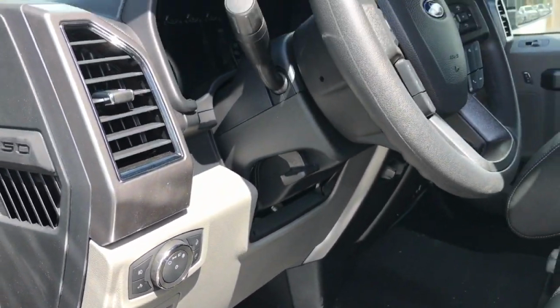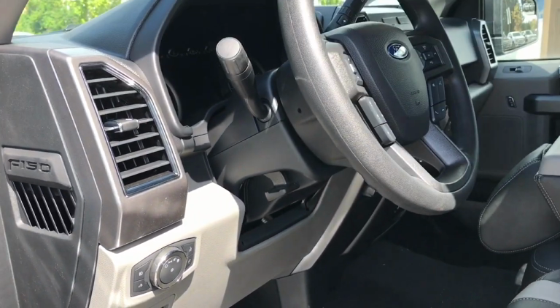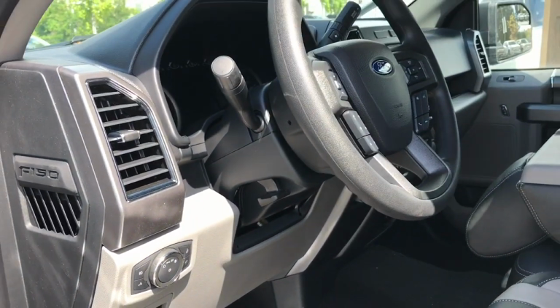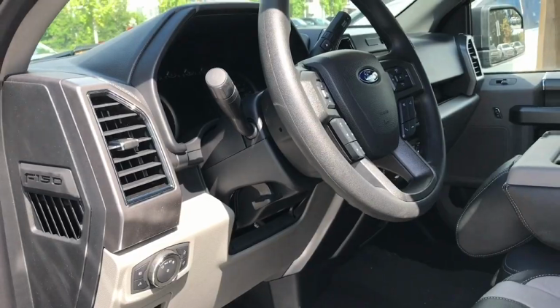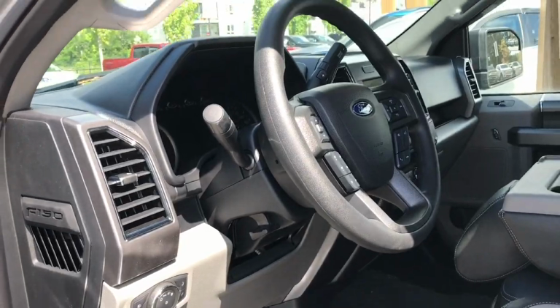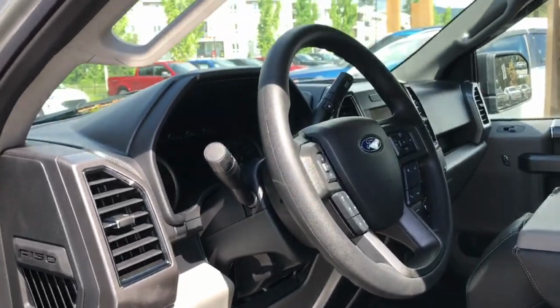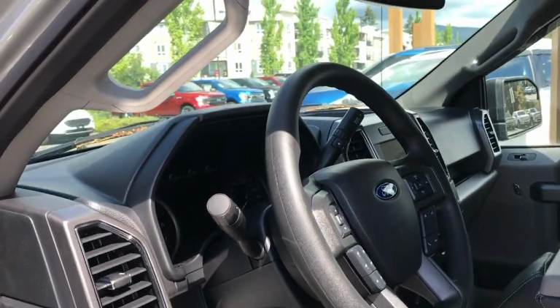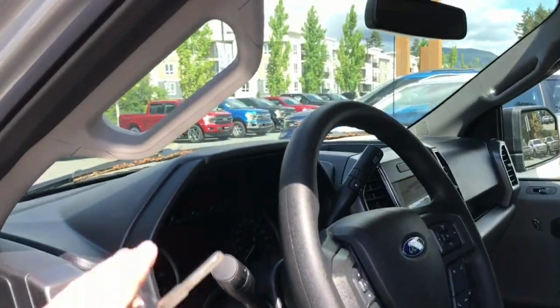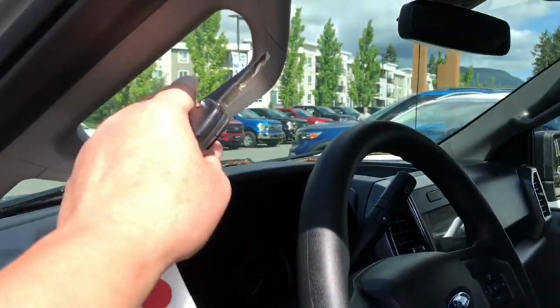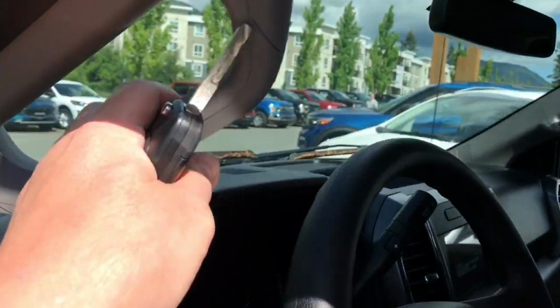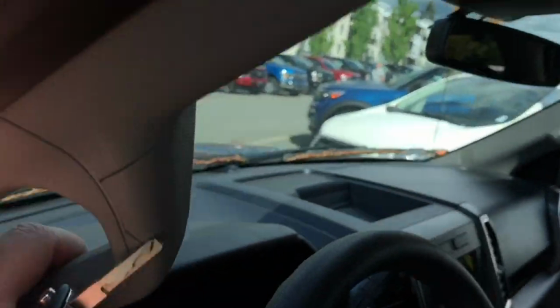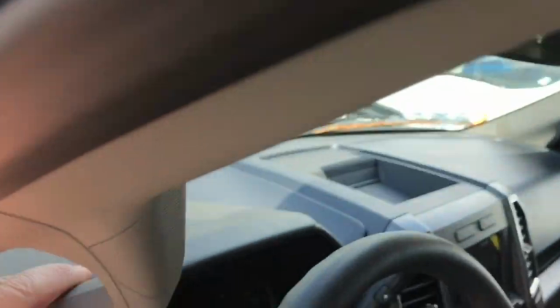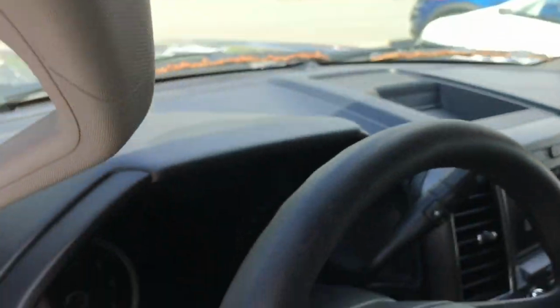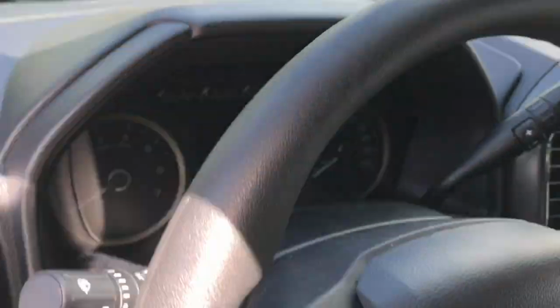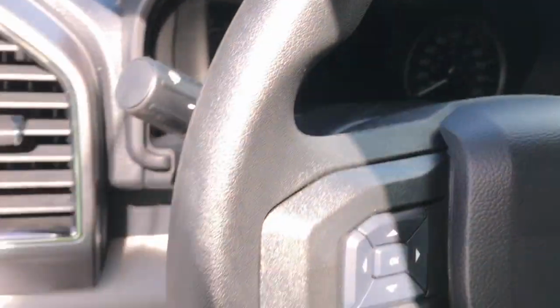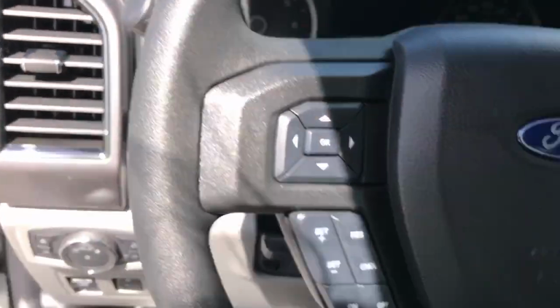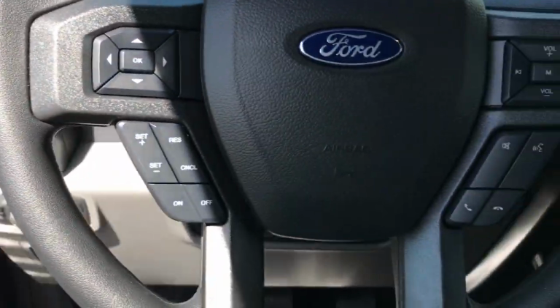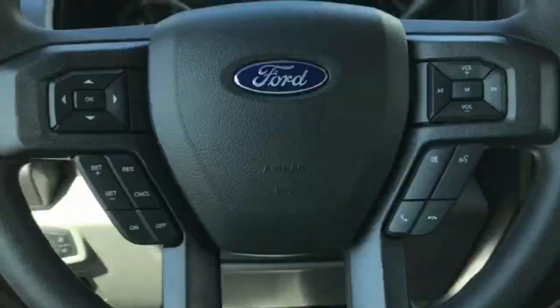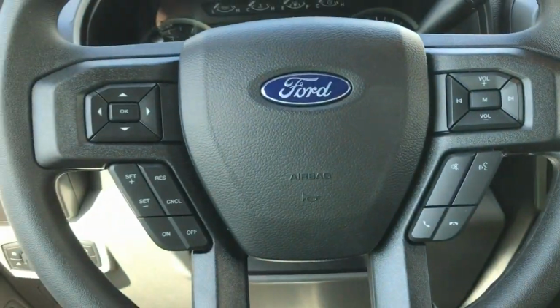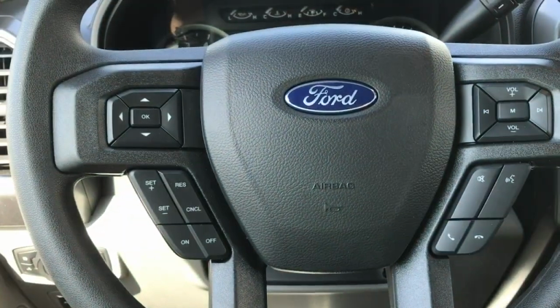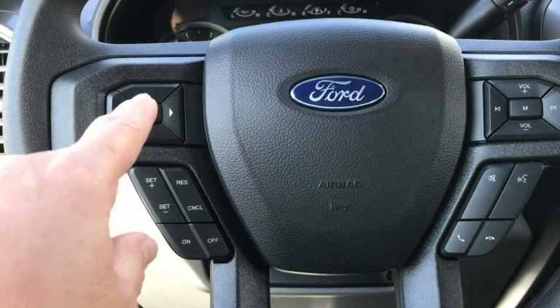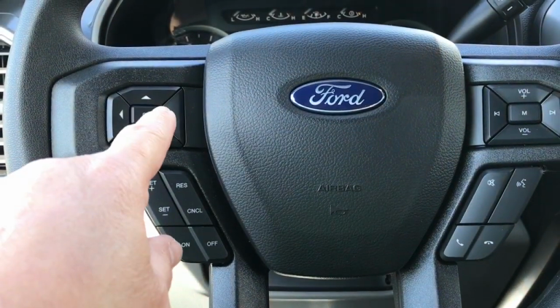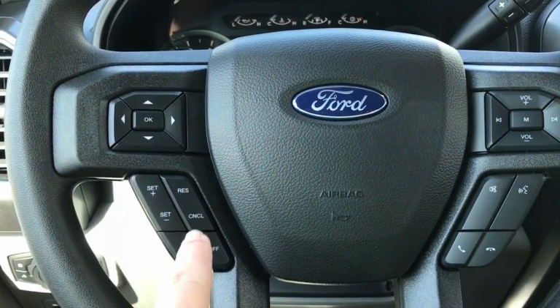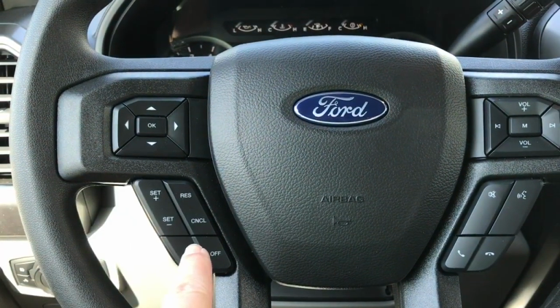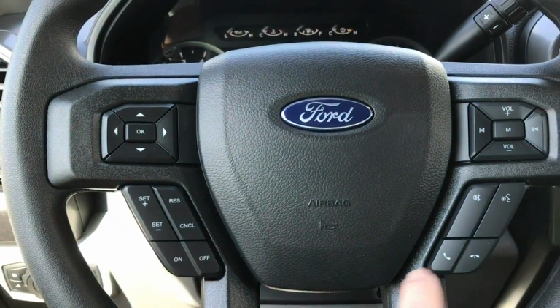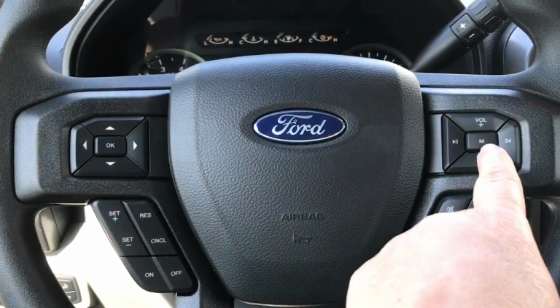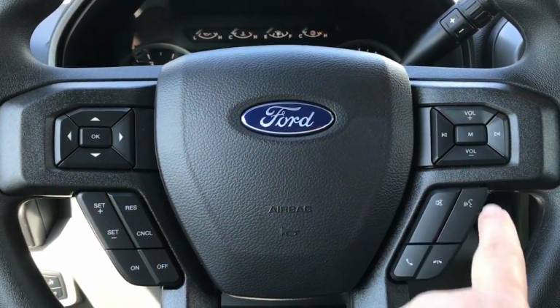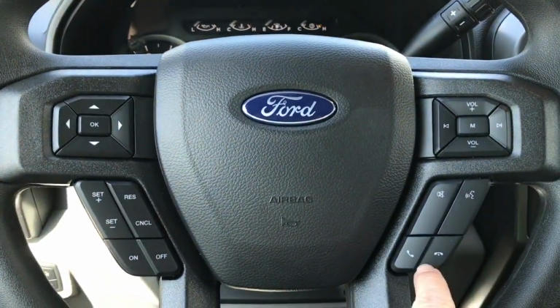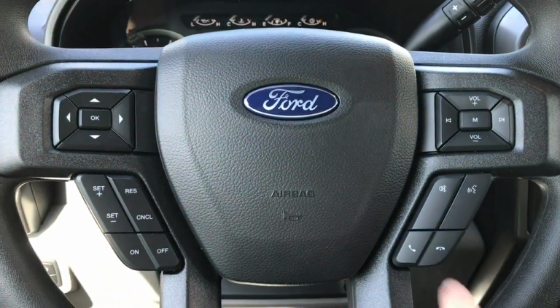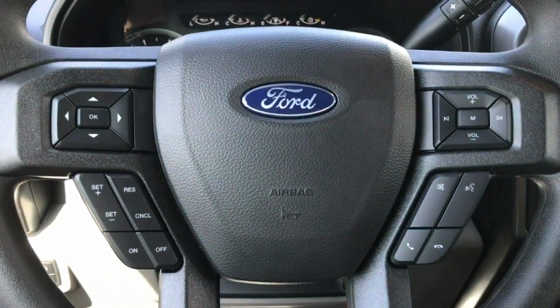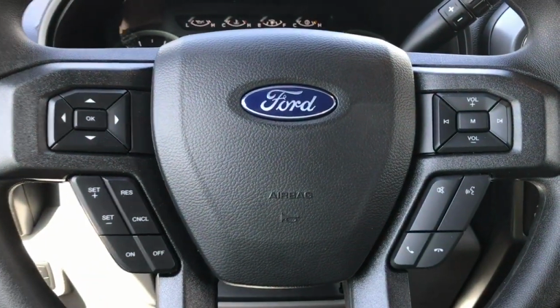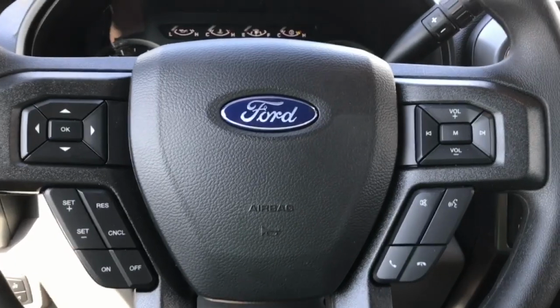The steering wheel can tilt and telescope, and with the aid of your grab handle and running board it's easy to get in. On the face of the steering wheel are your dash controls, cruise control, media with volume, and the Sync voice-activated system.